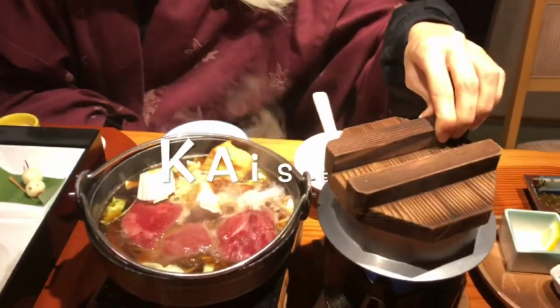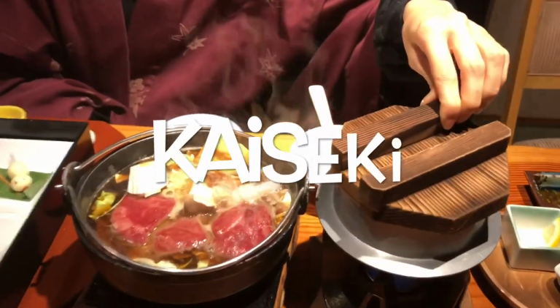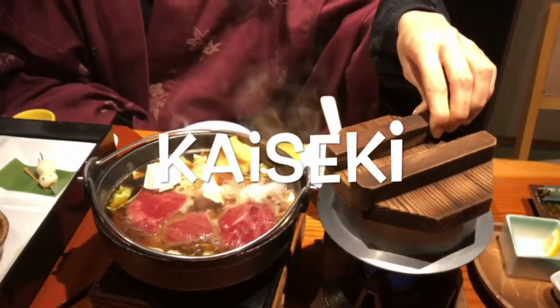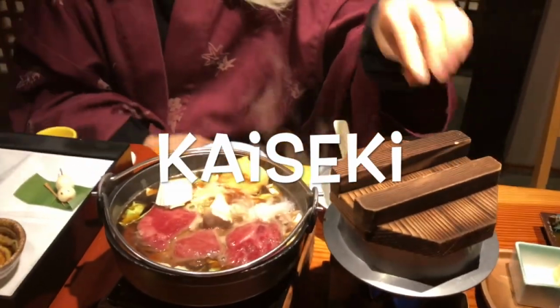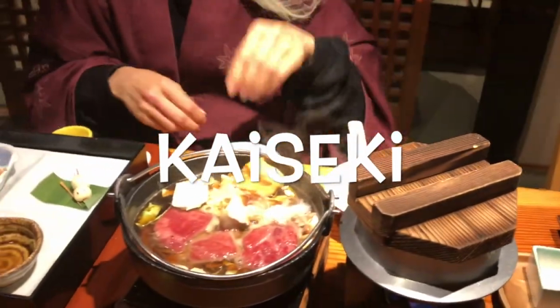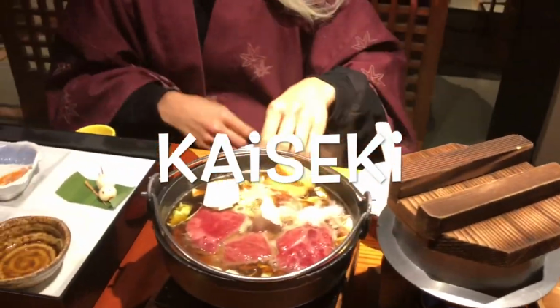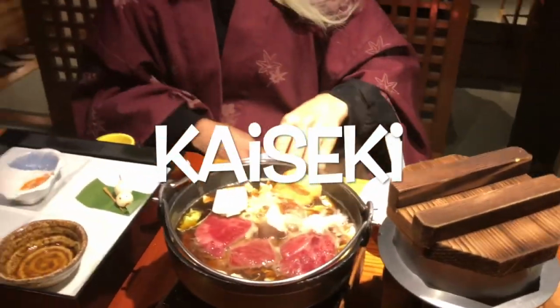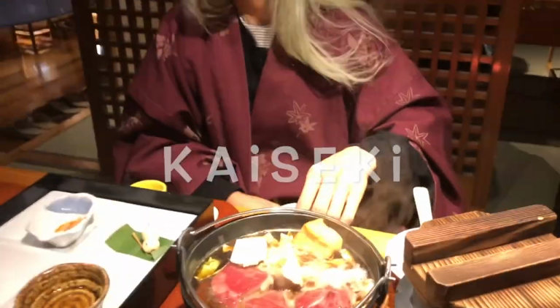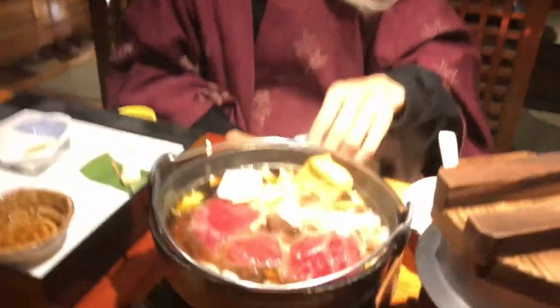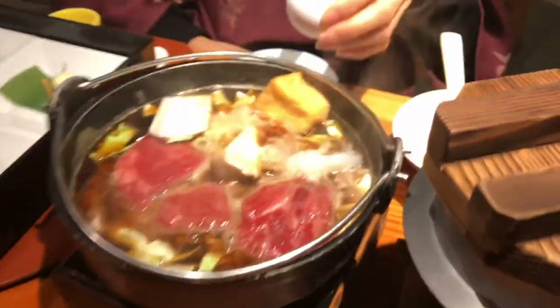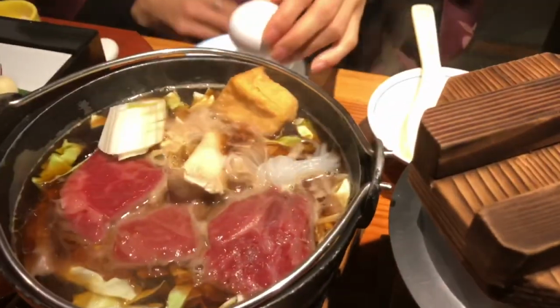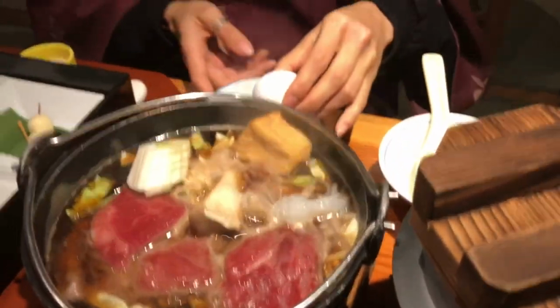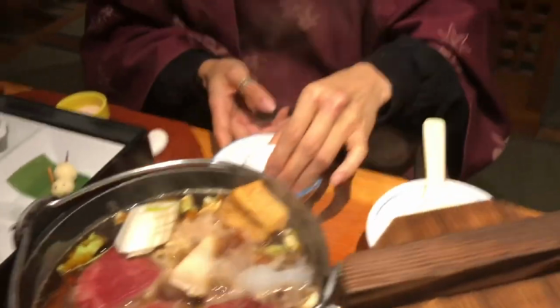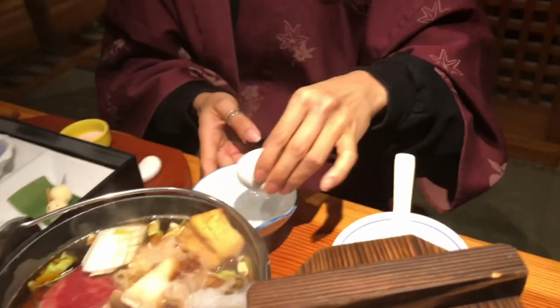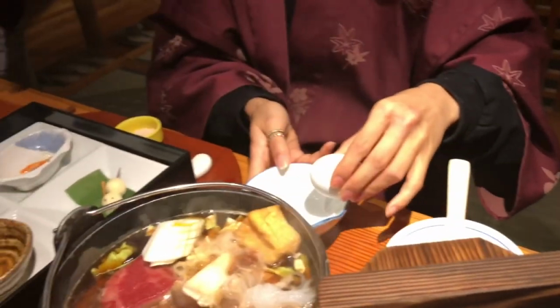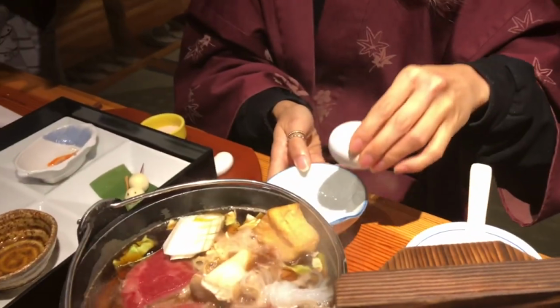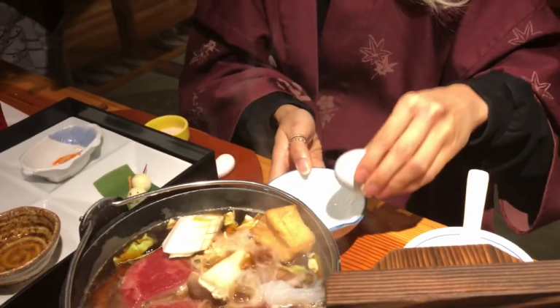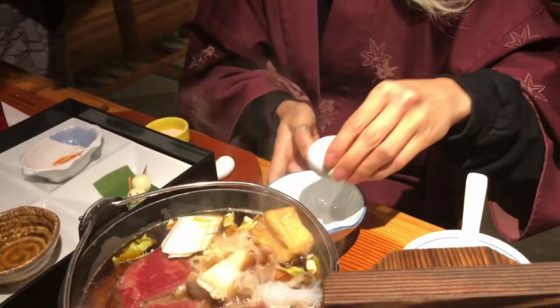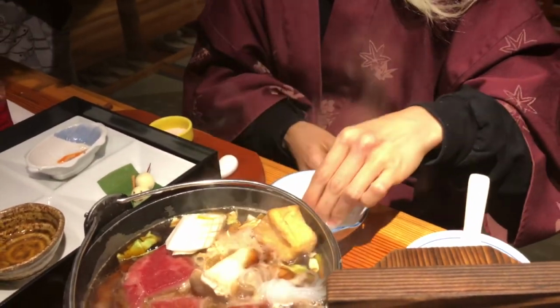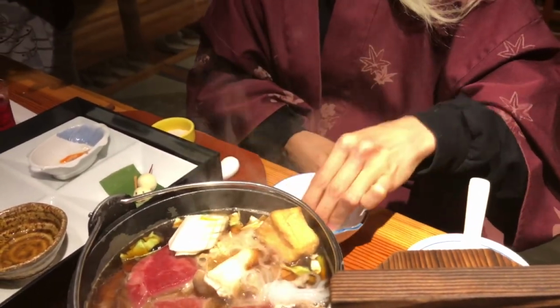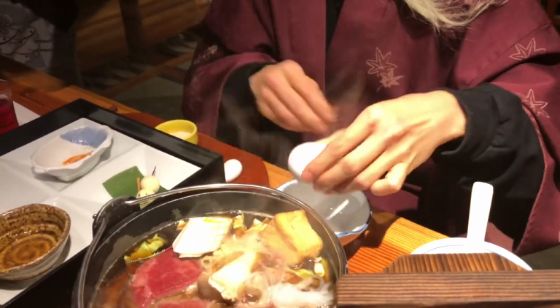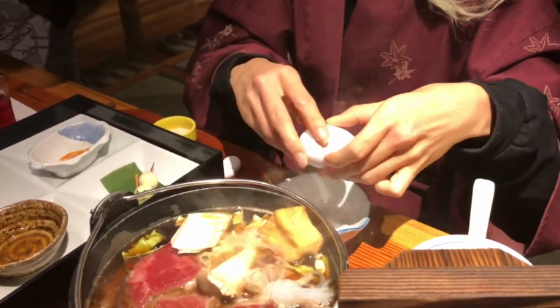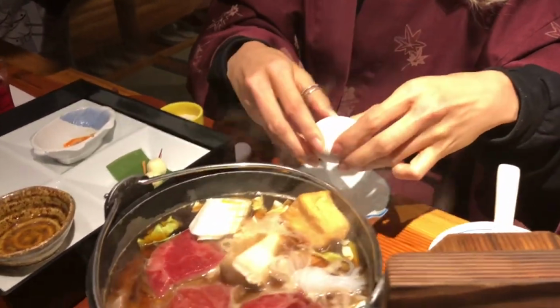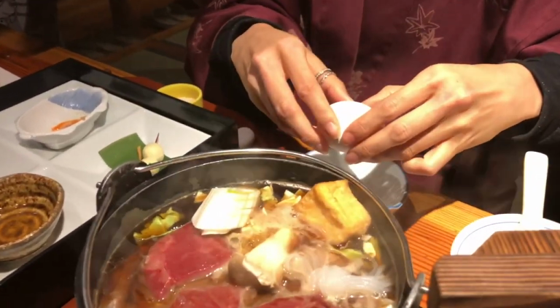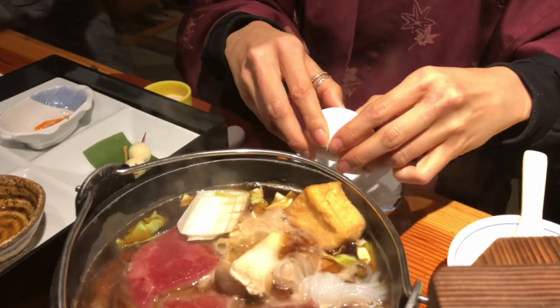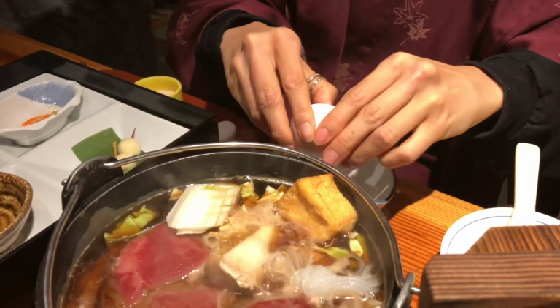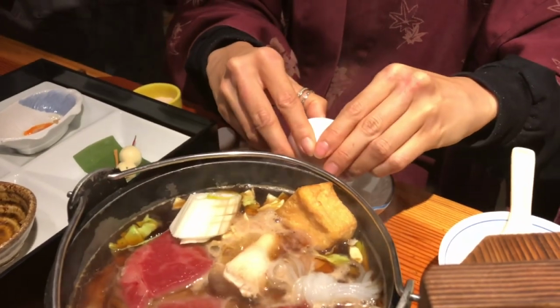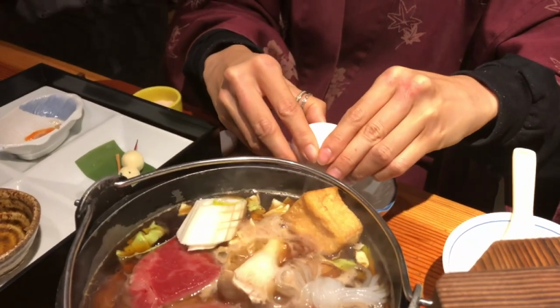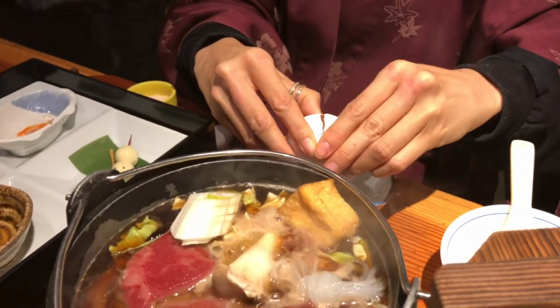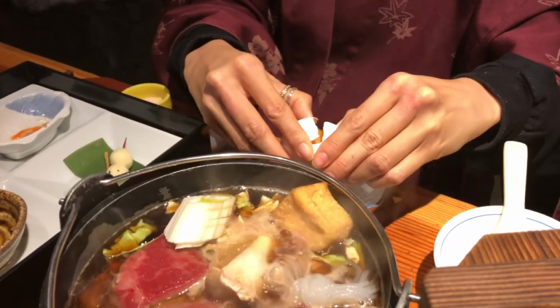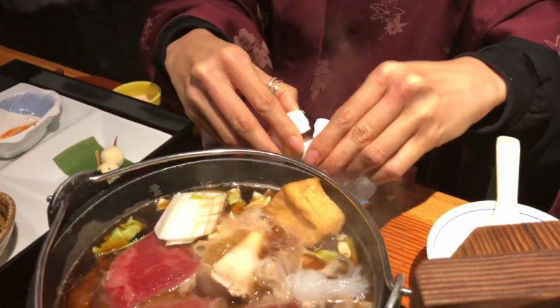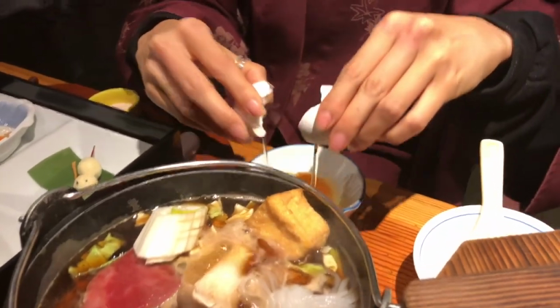Japanese kaiseki is a traditional multi-course dining experience that showcases the artistry of Japanese cuisine. Kaiseki is rooted in the Japanese tea ceremony culture and developed over centuries.